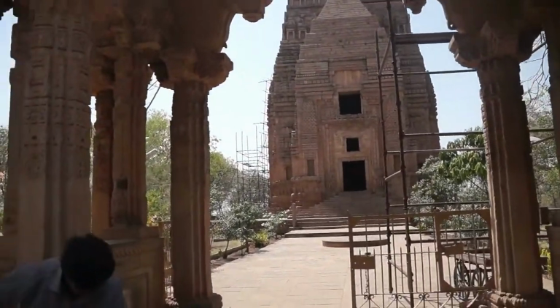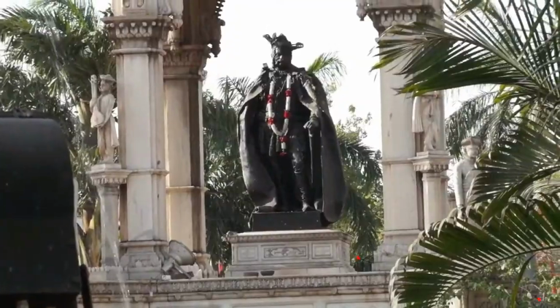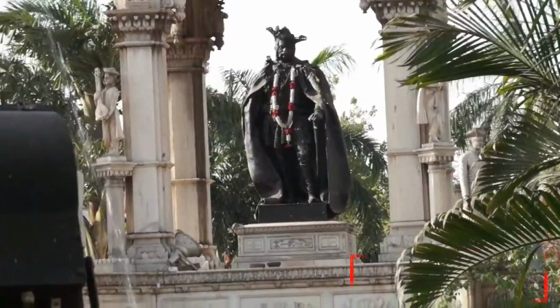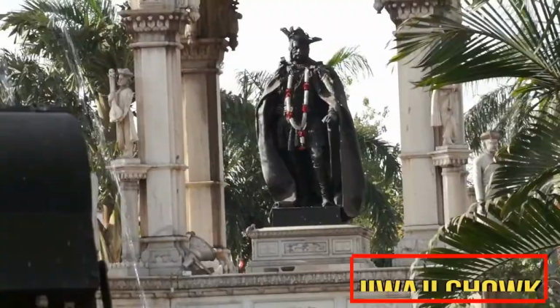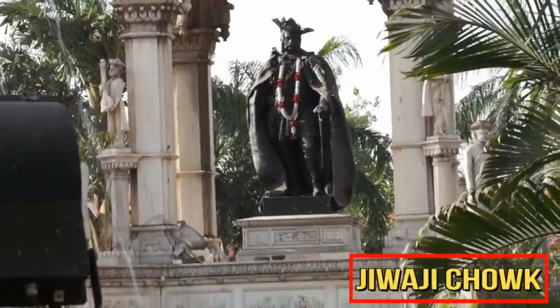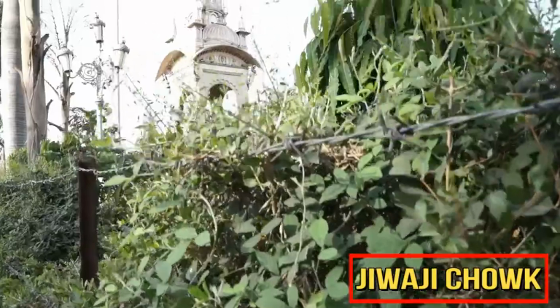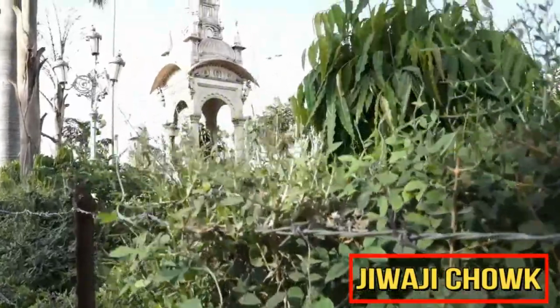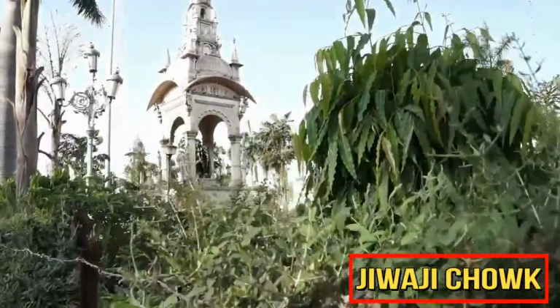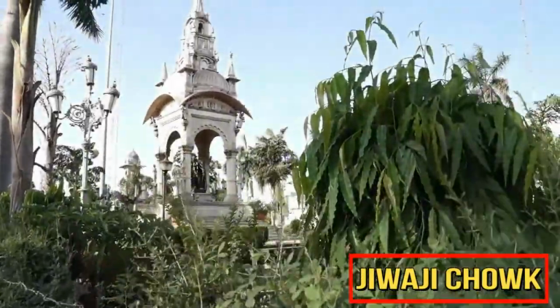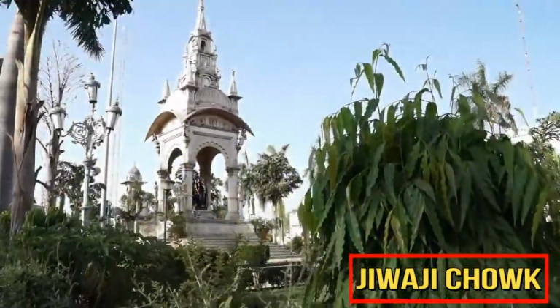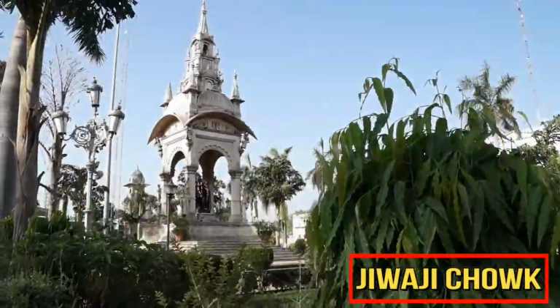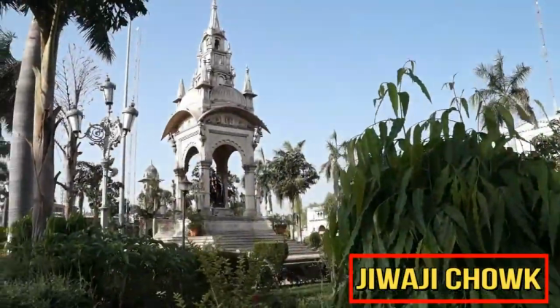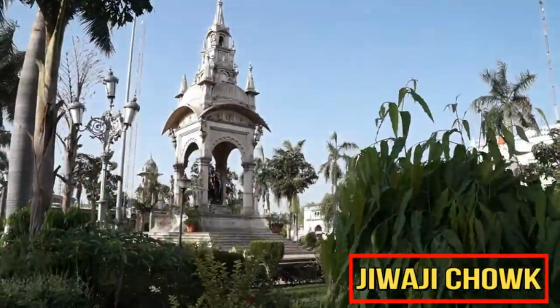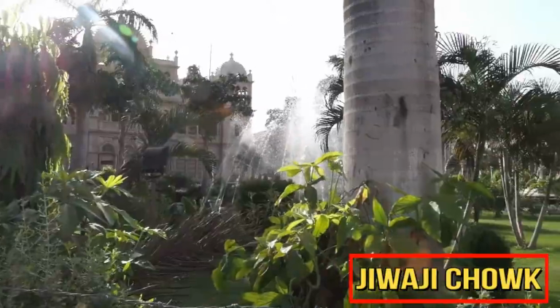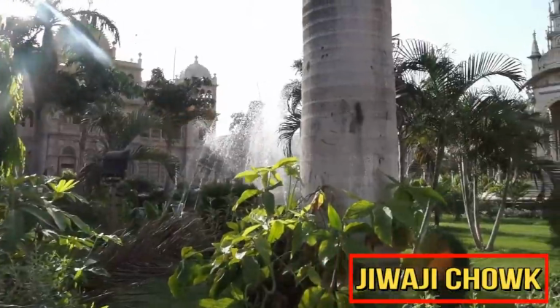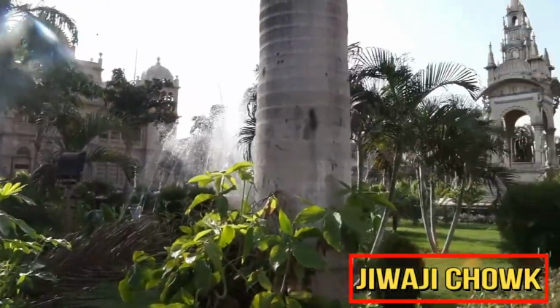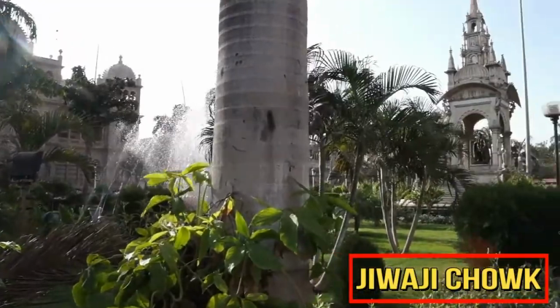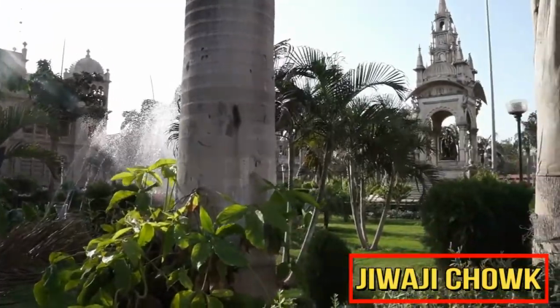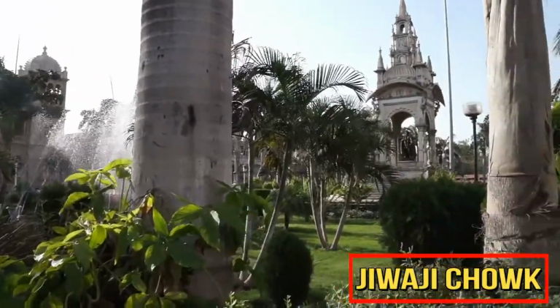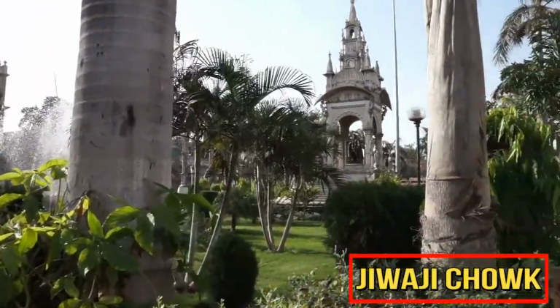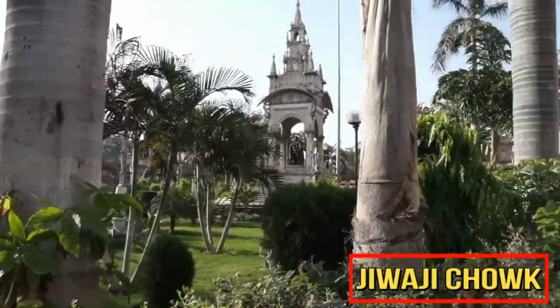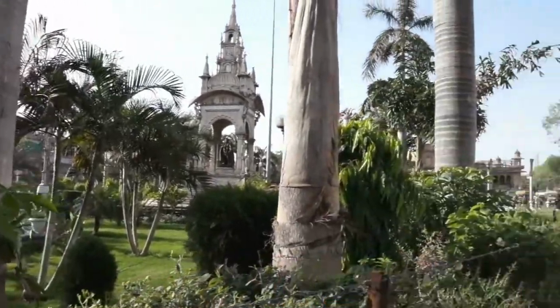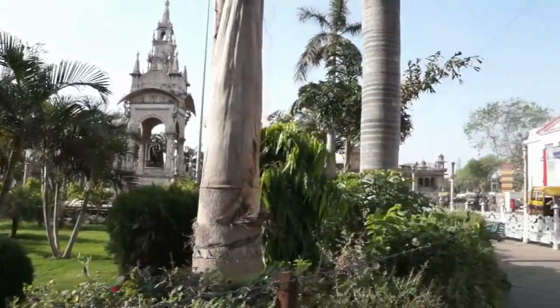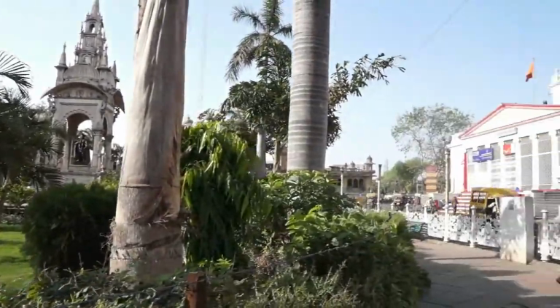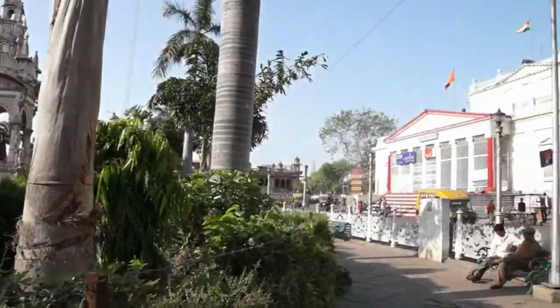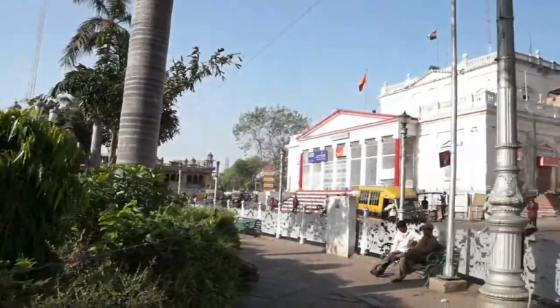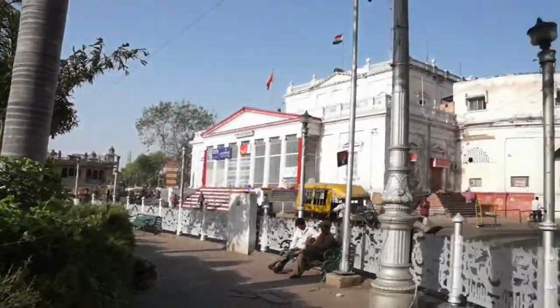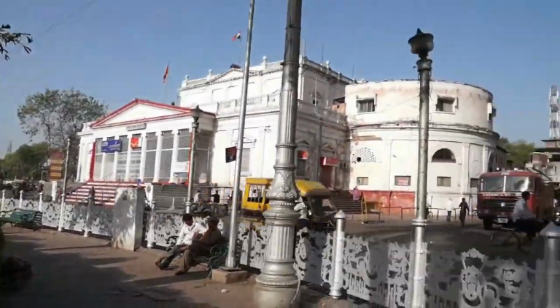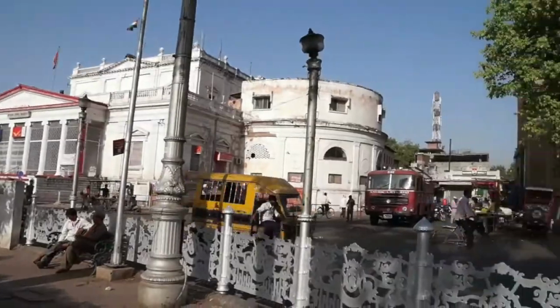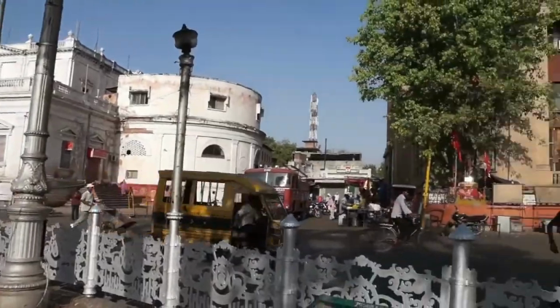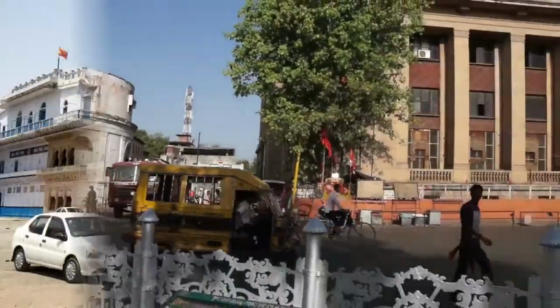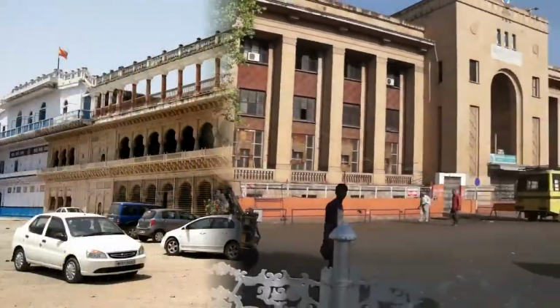Vivaji Chowk is the central focus of Lashkar. It features a large square, a former opera house, banks, tea, coffee and juice stands, and a municipal market building.